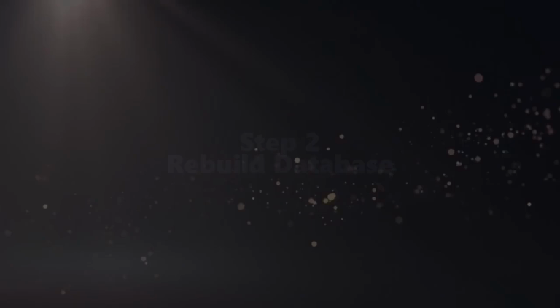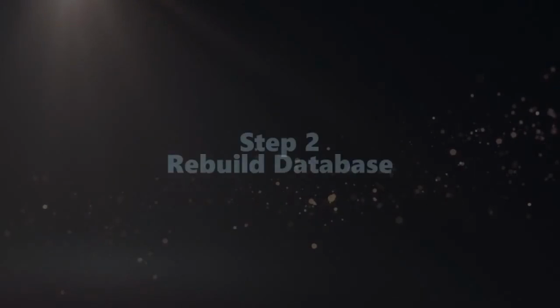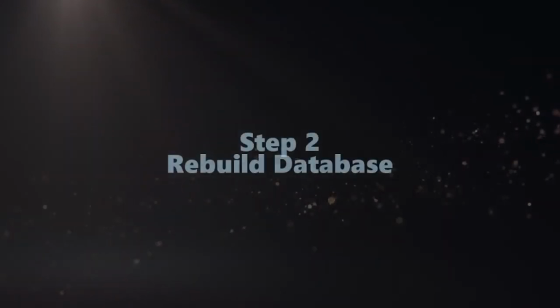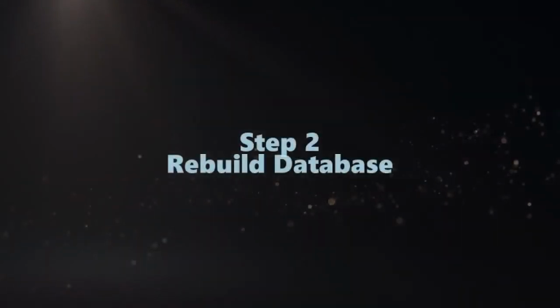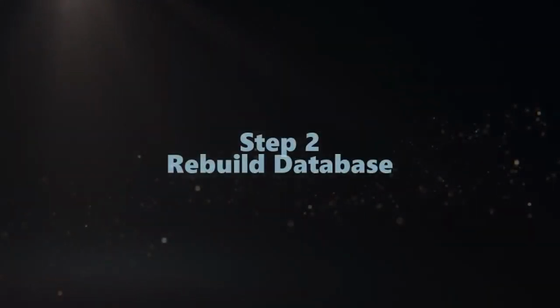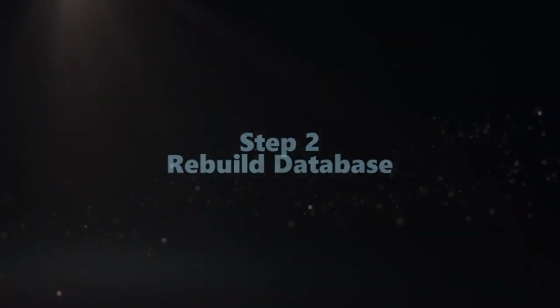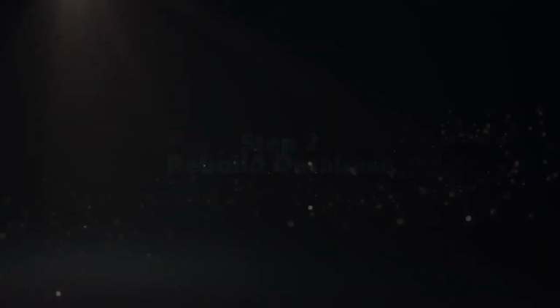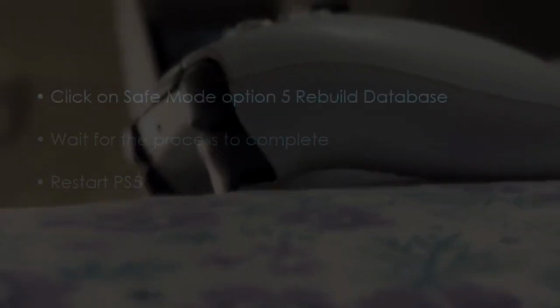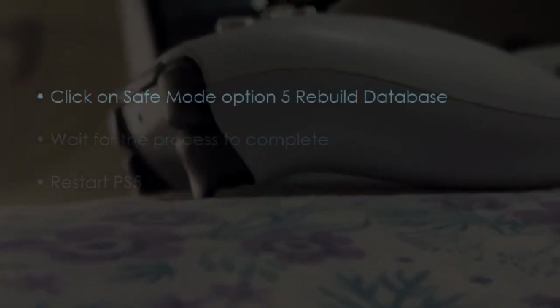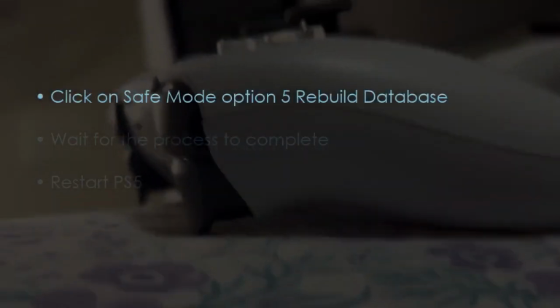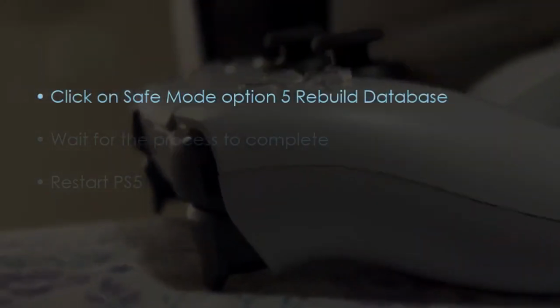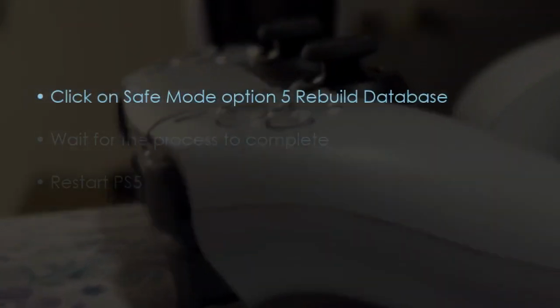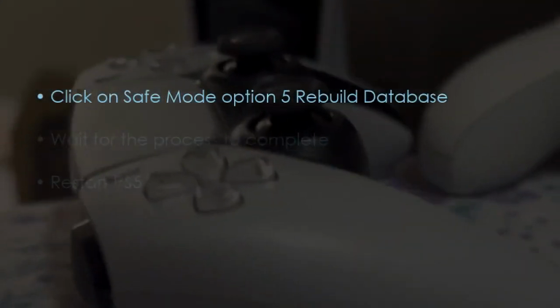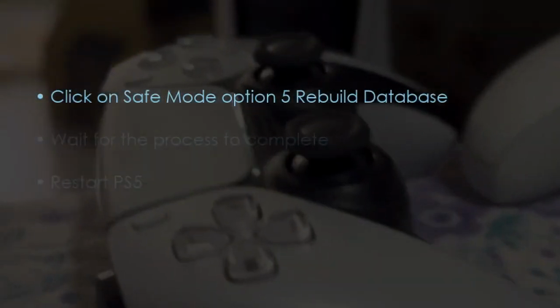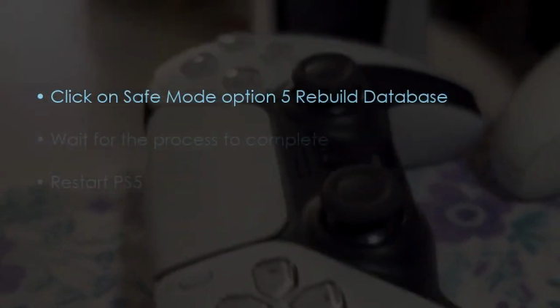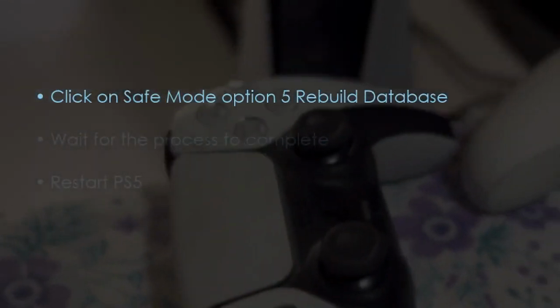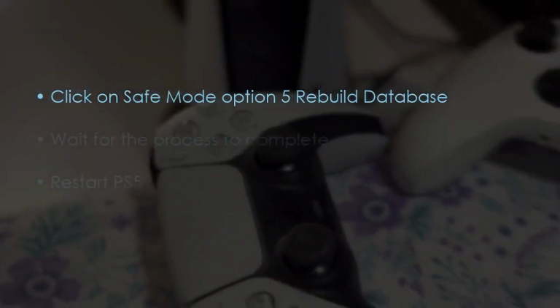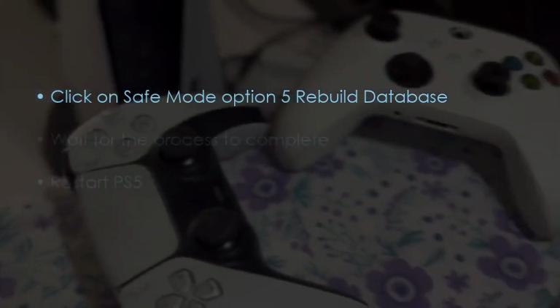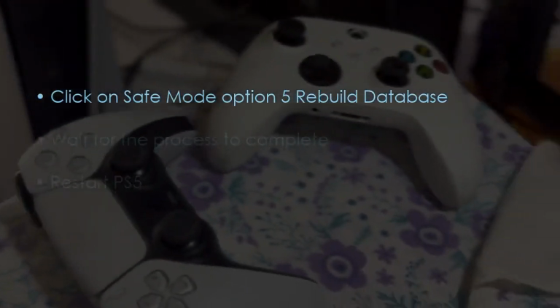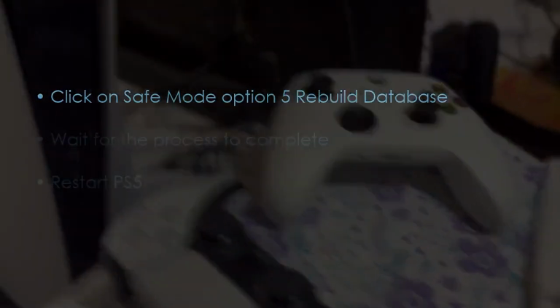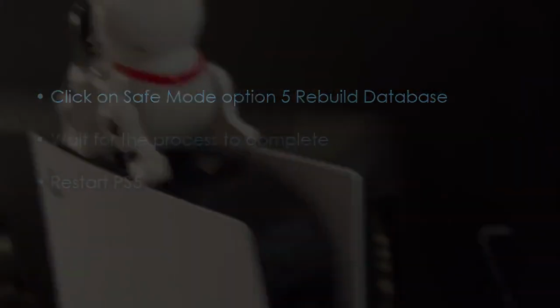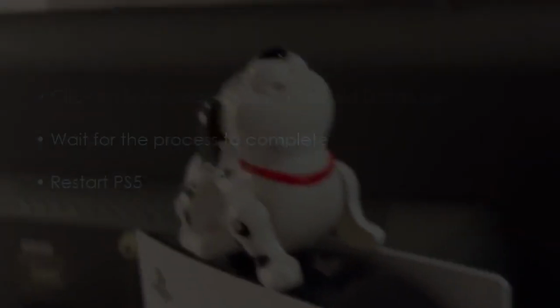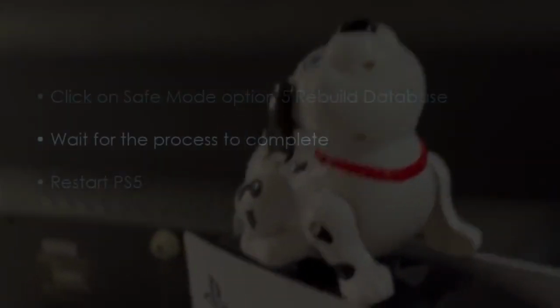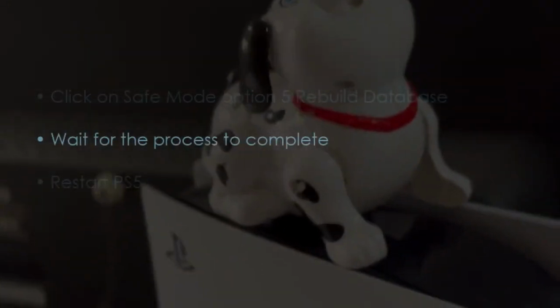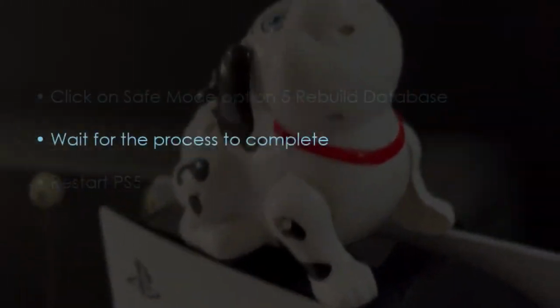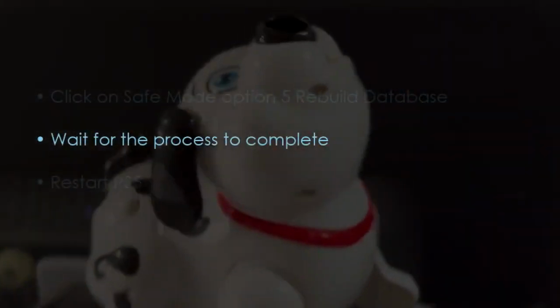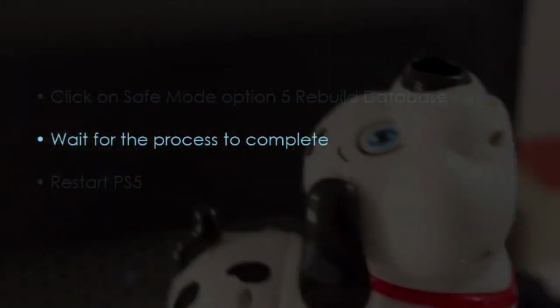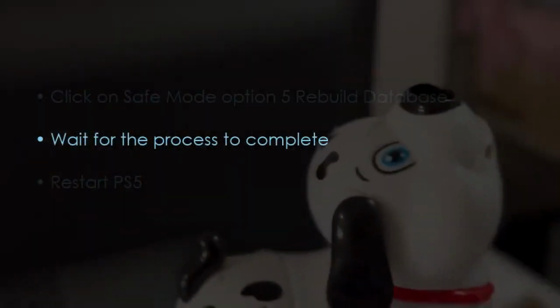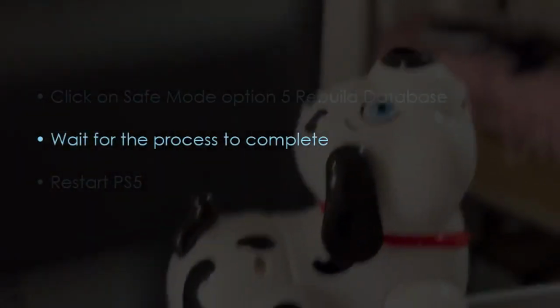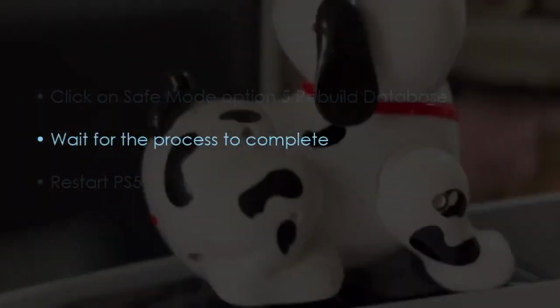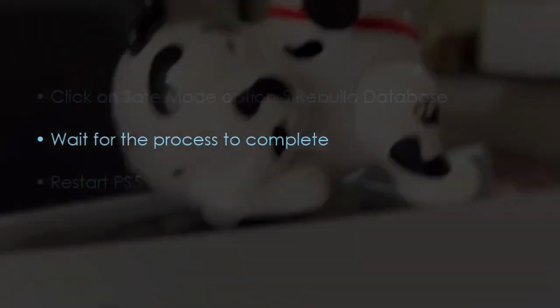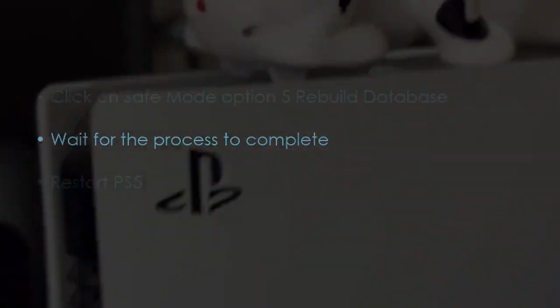In the next step, click Safe Mode Option 5 and Rebuild Database. Wait for the process to finish, then restart PS5.